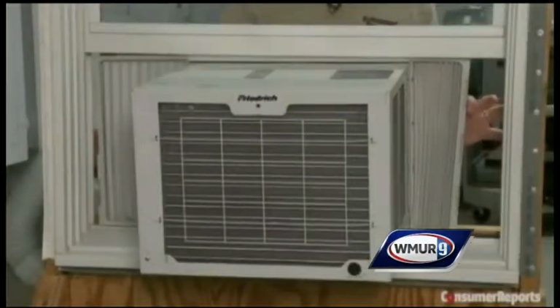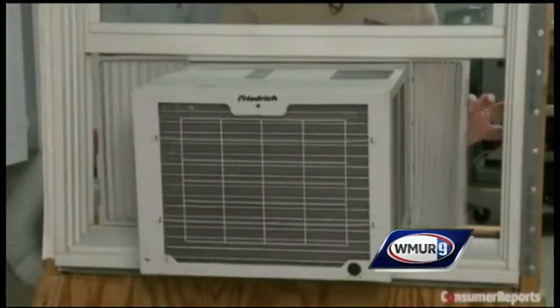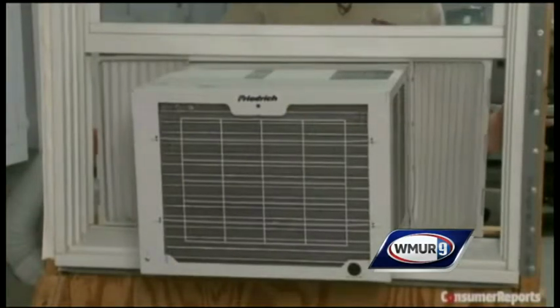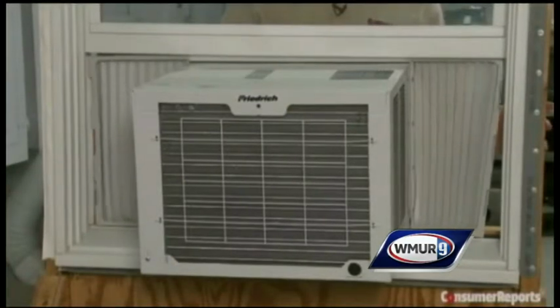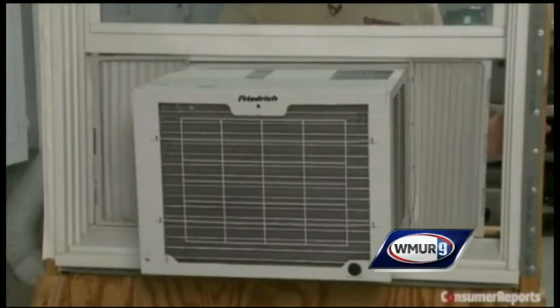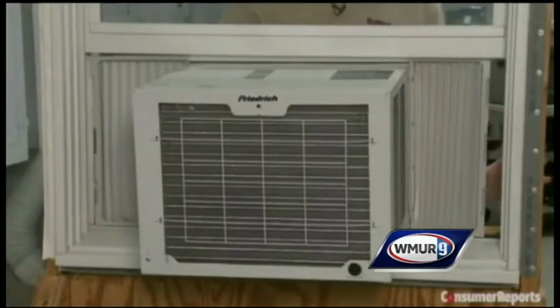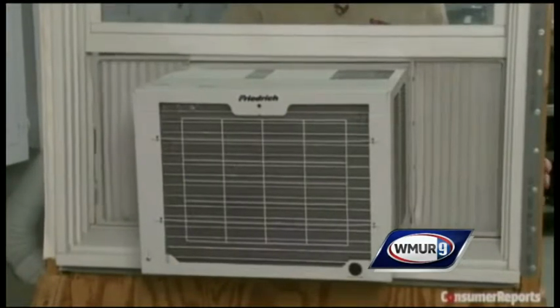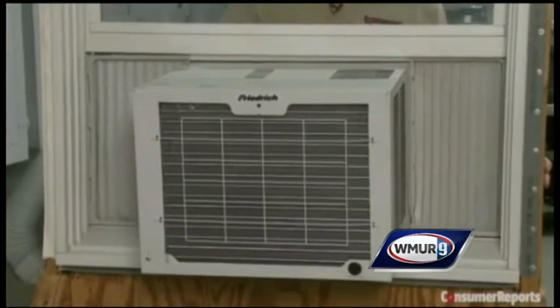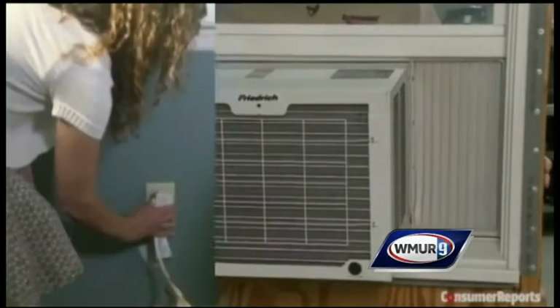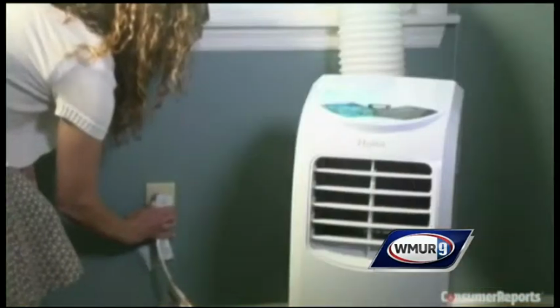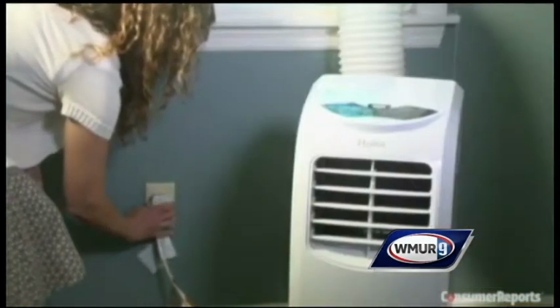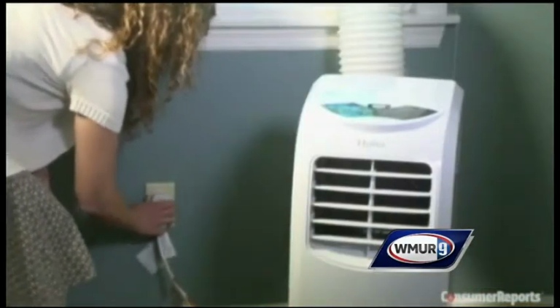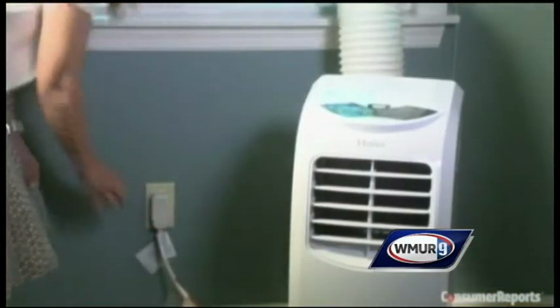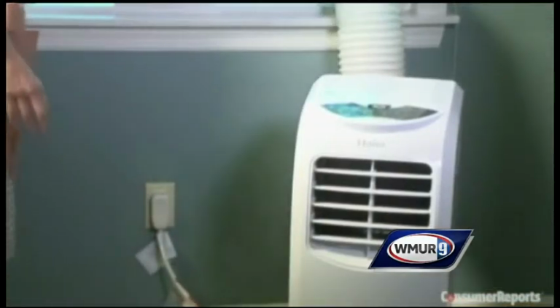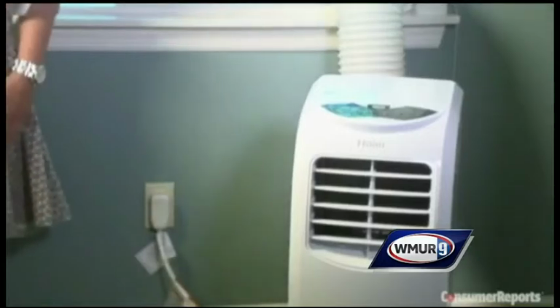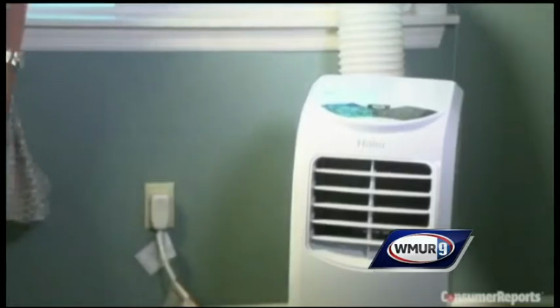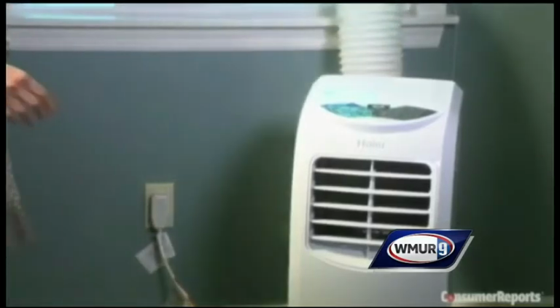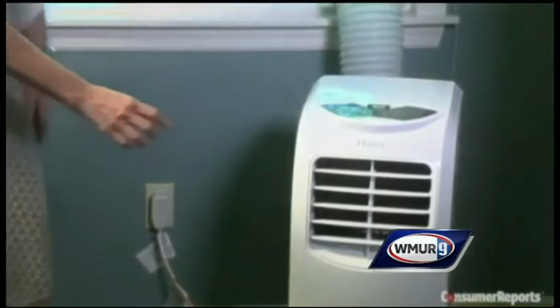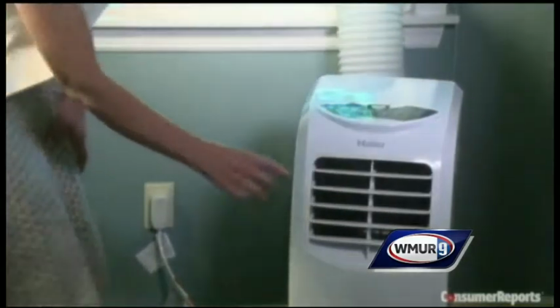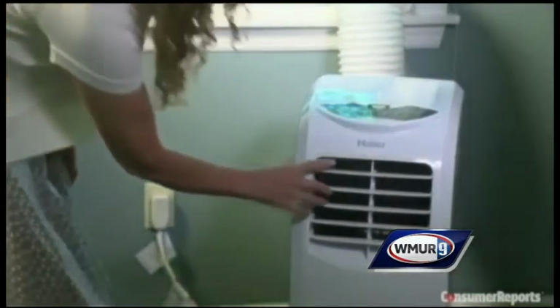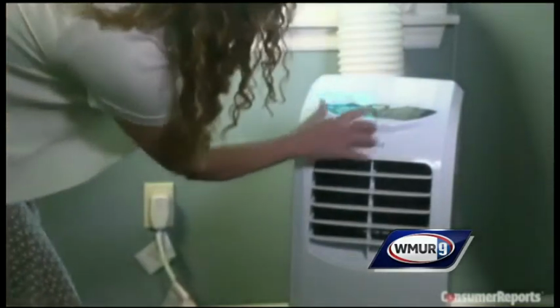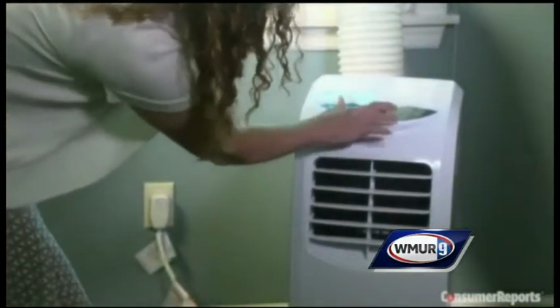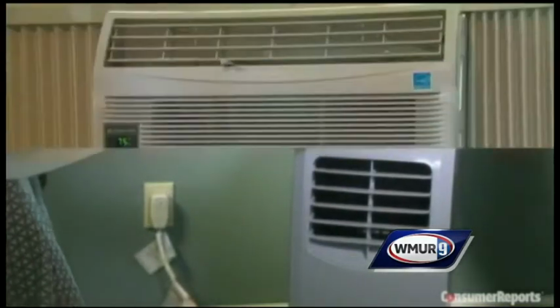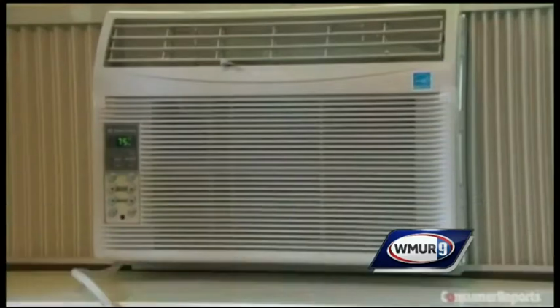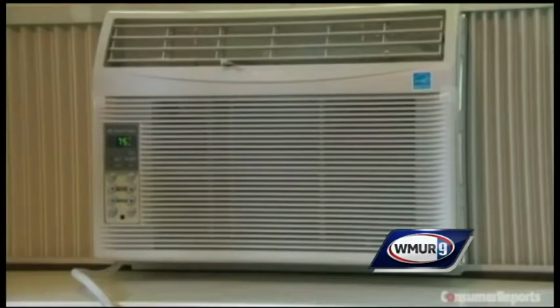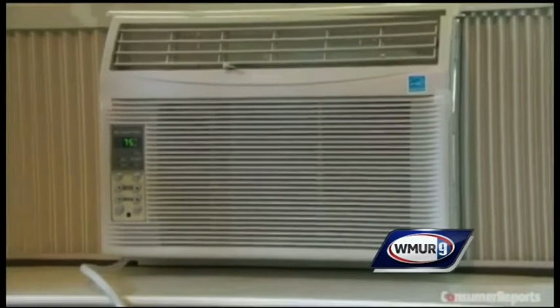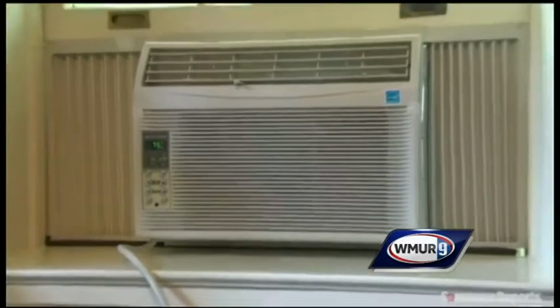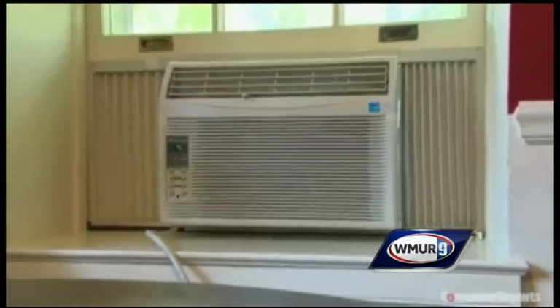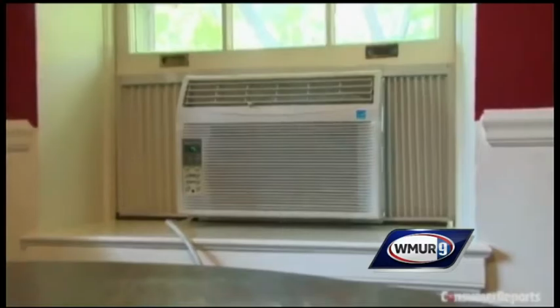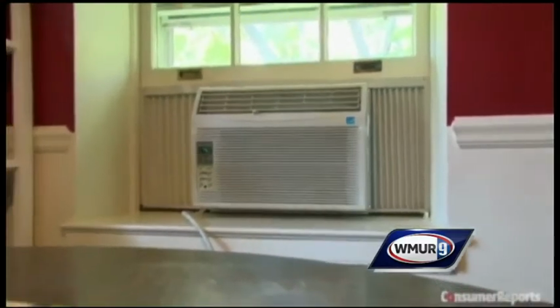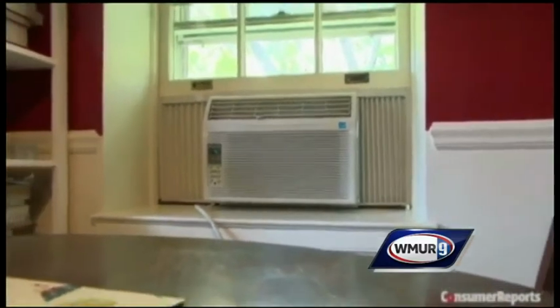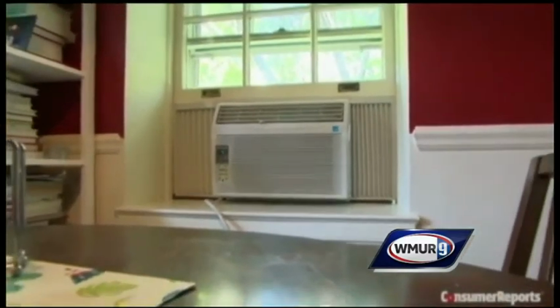If you have an air conditioner, make sure to clean the filters every month. And when you're running your air conditioner, setting it just five degrees higher can save you 10% on your energy costs.